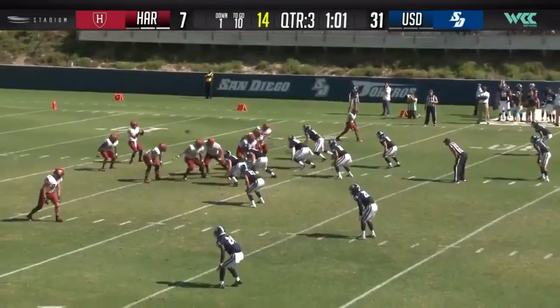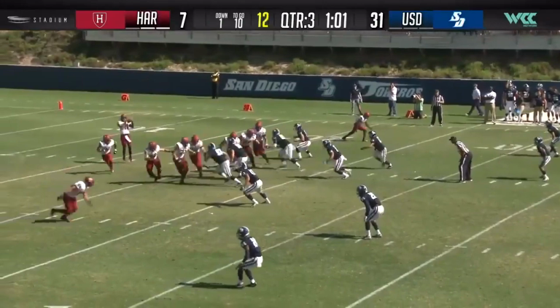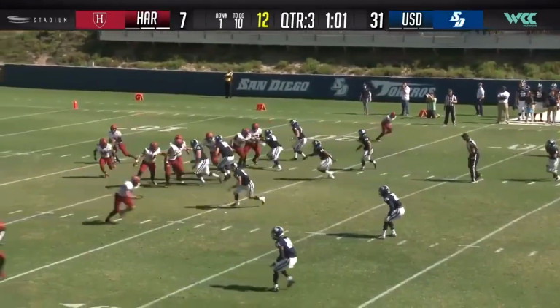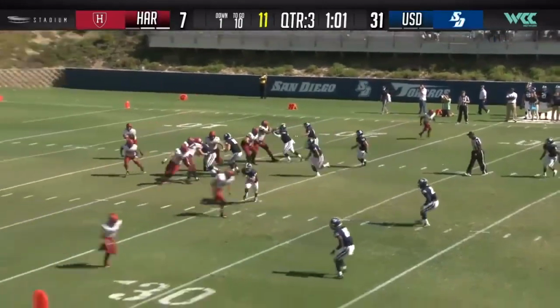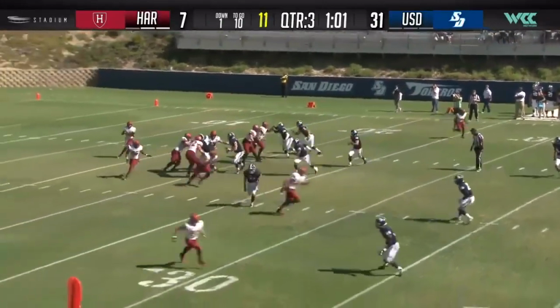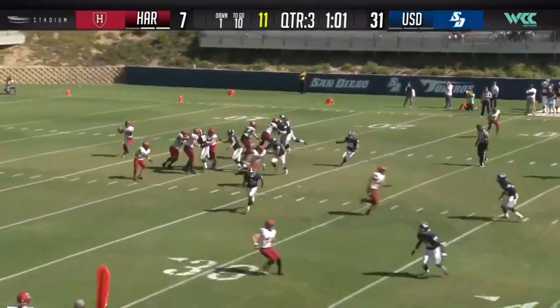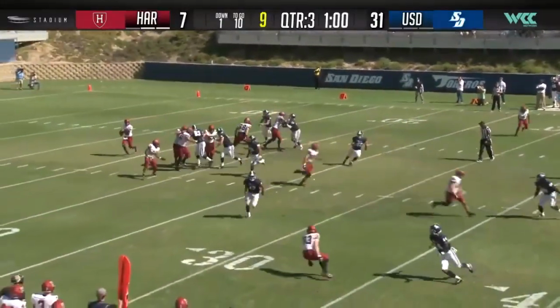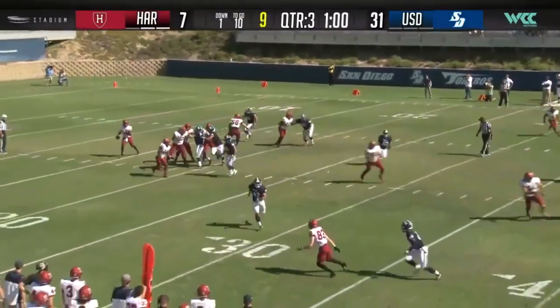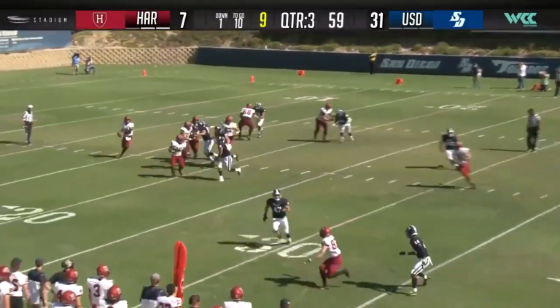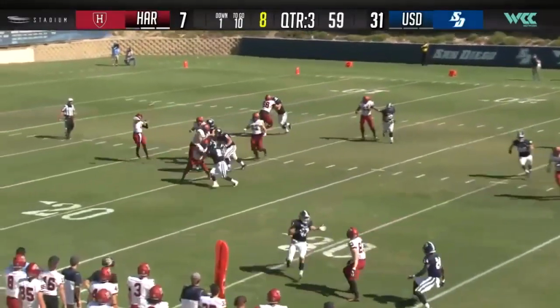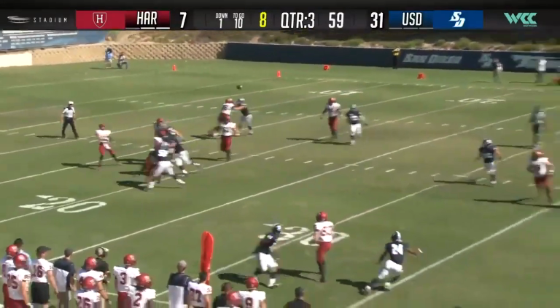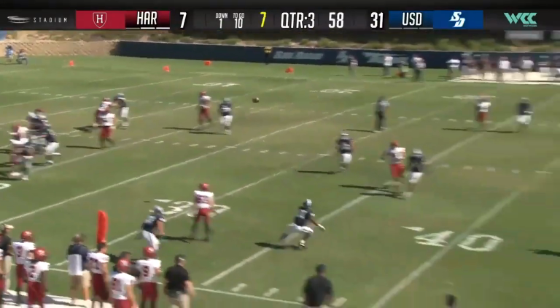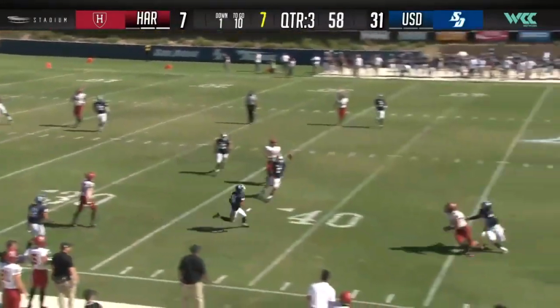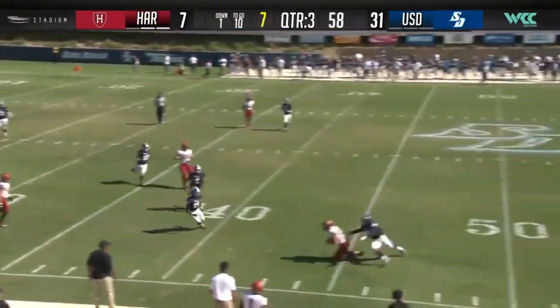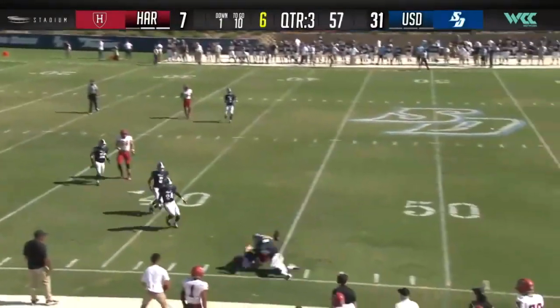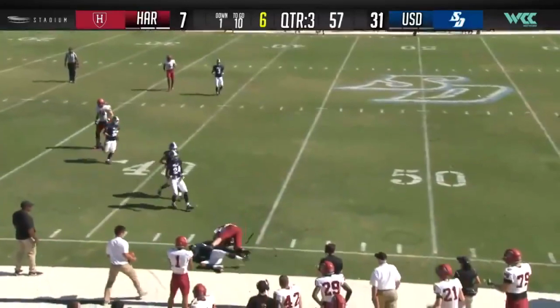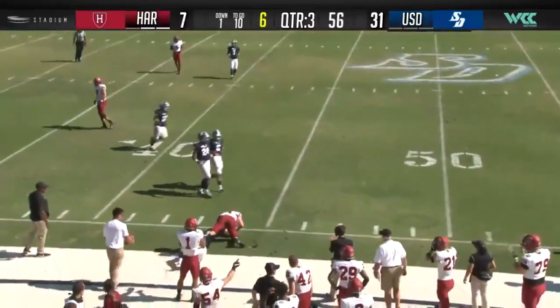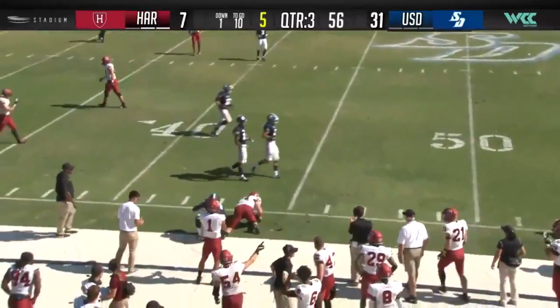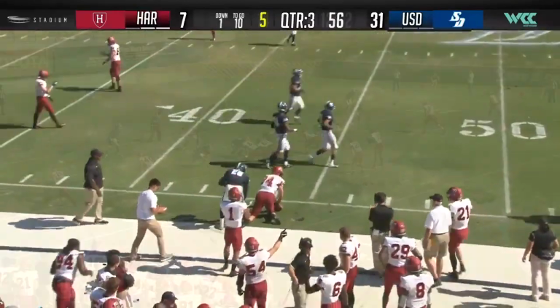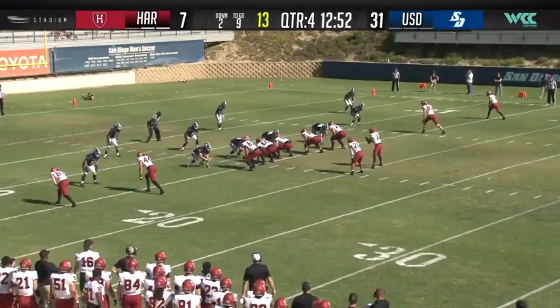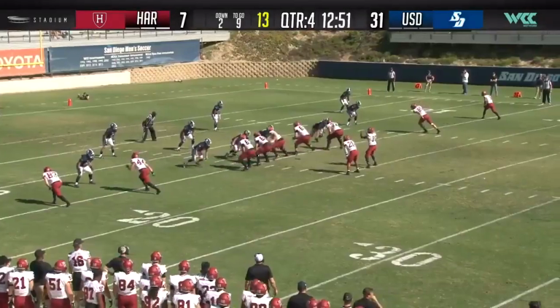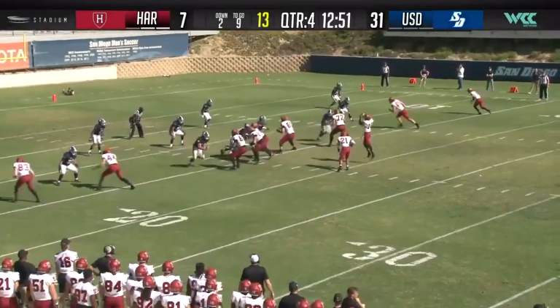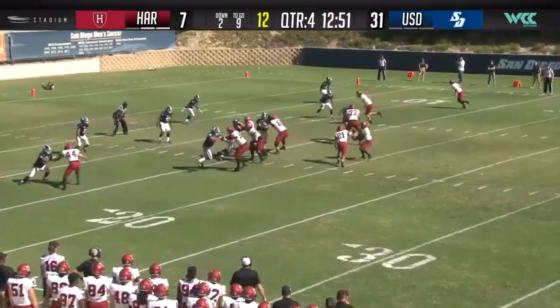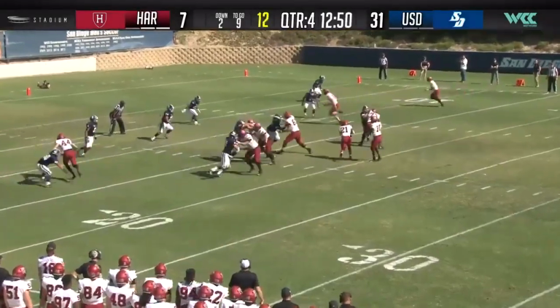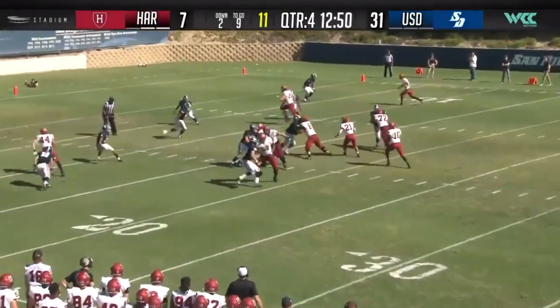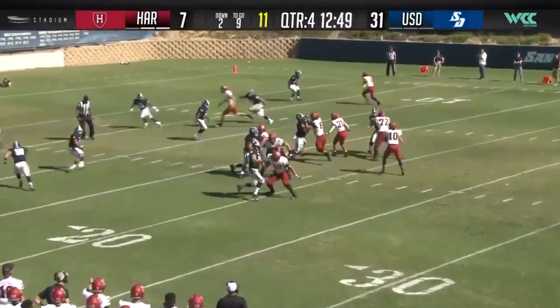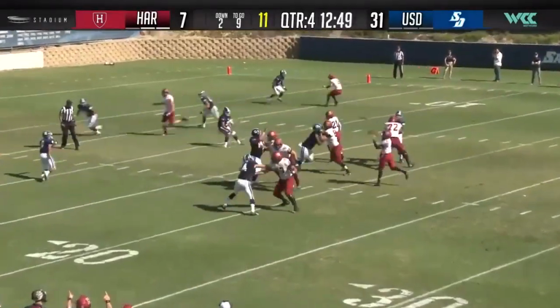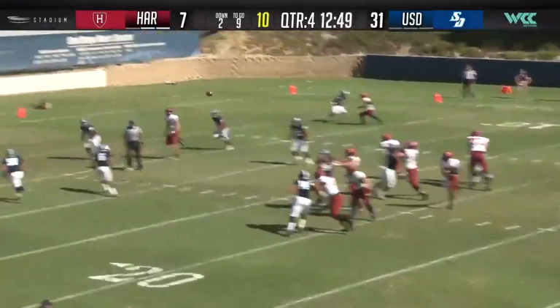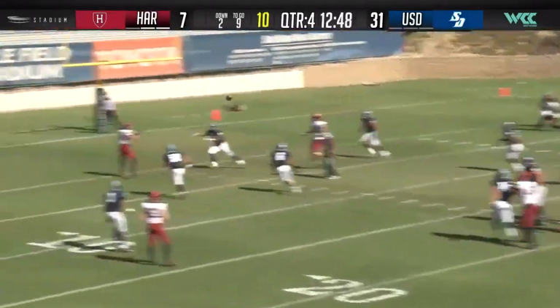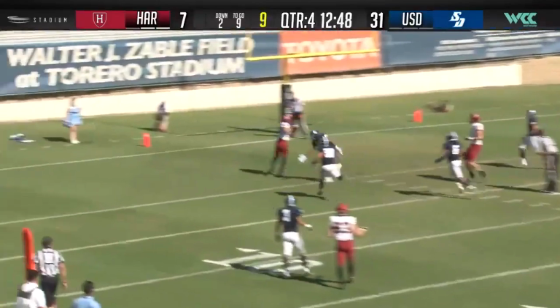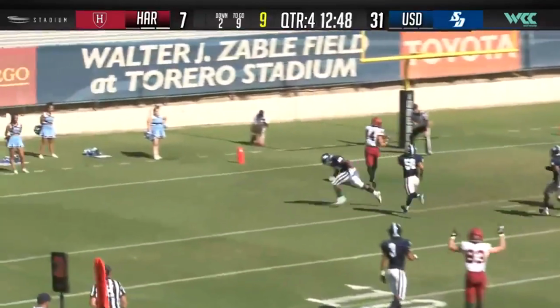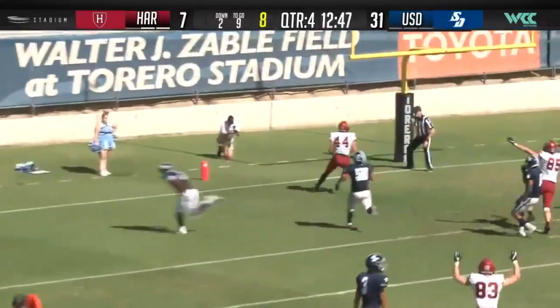Their lone touchdown pass. Smith rolls out to his right, to his throwing side, gets rid of it and it's complete. High snap here. Play action to the end zone — touchdown.